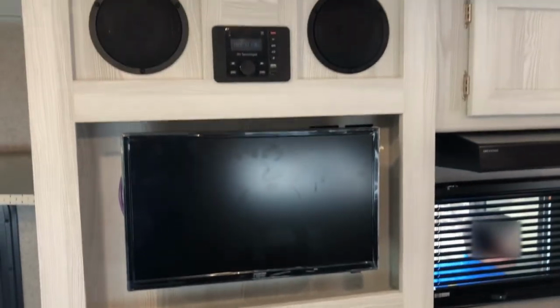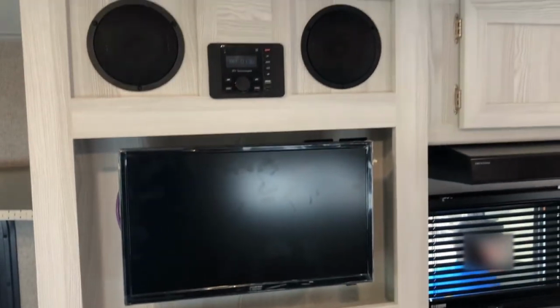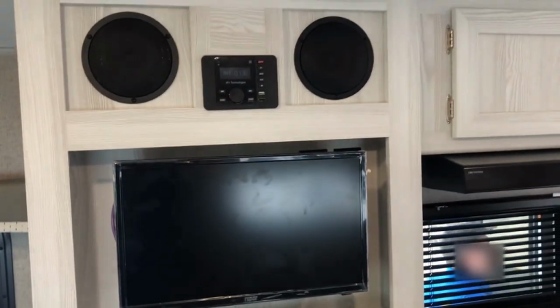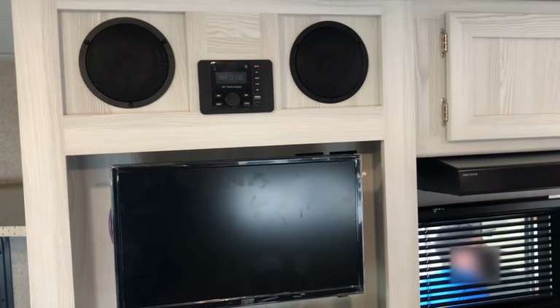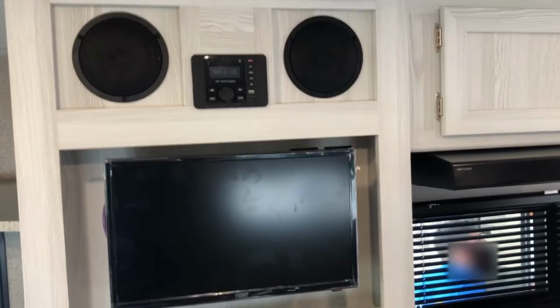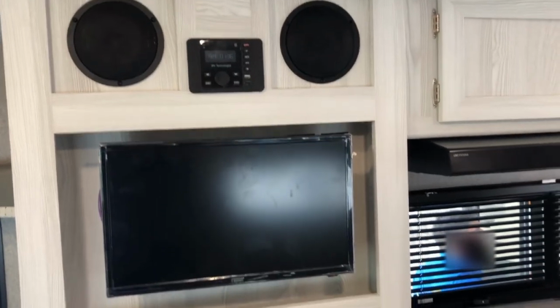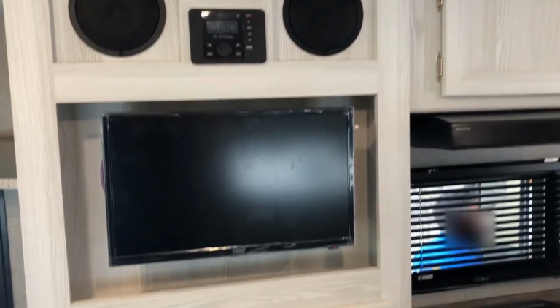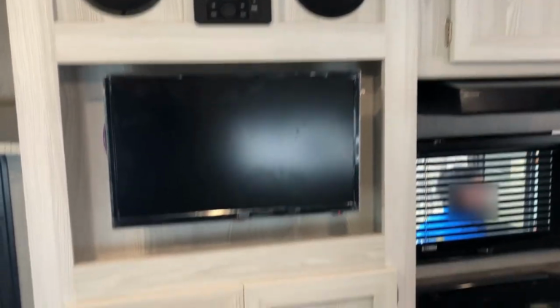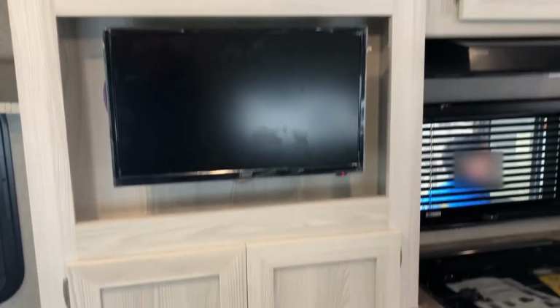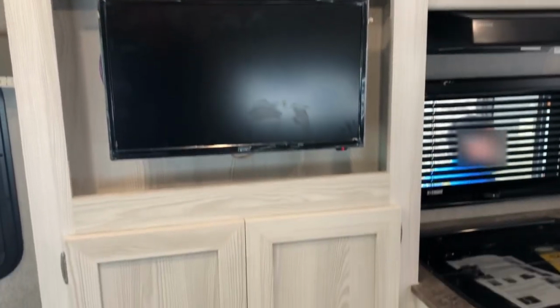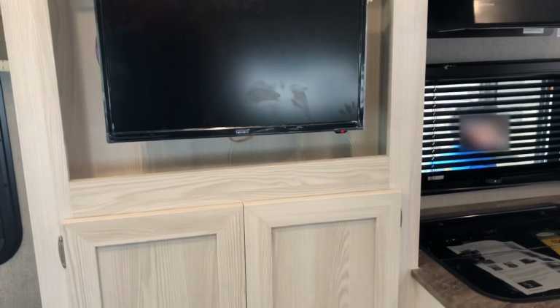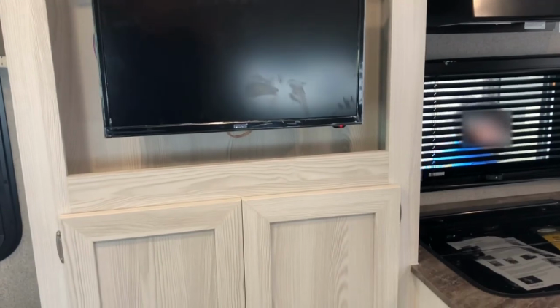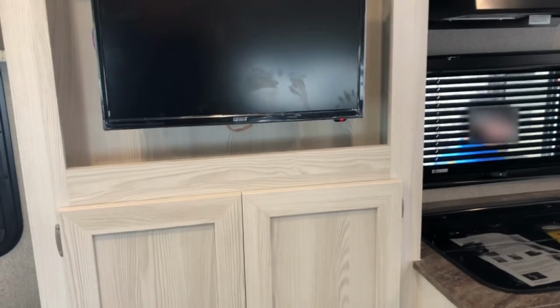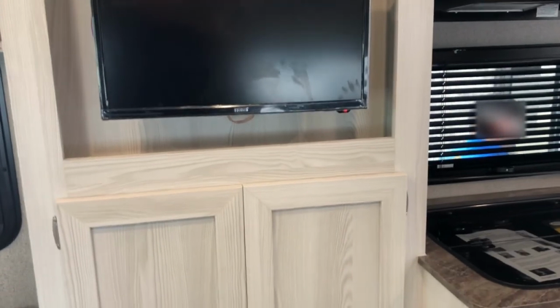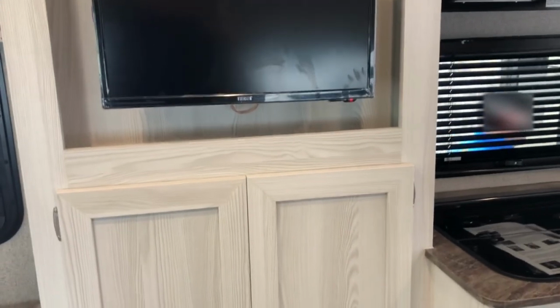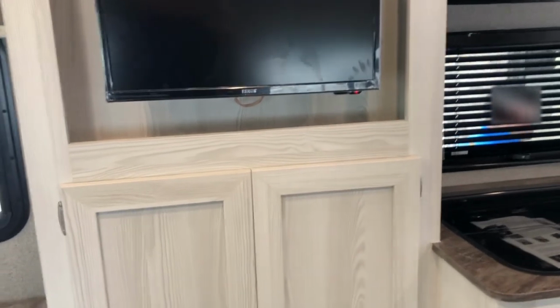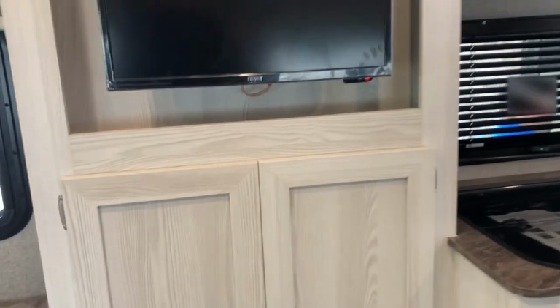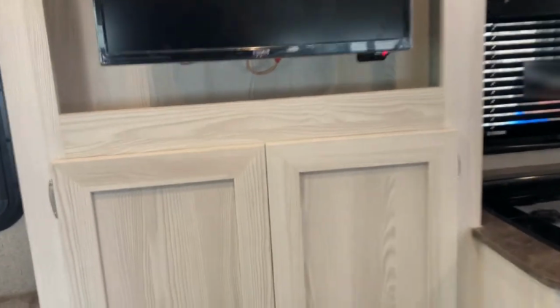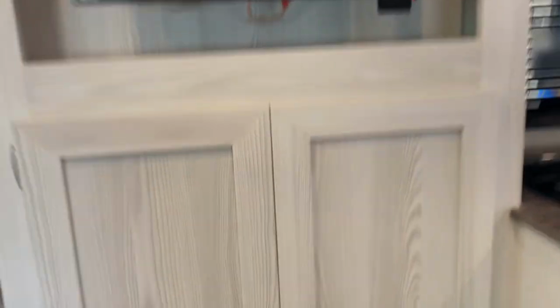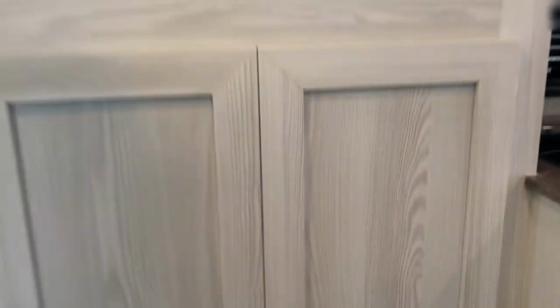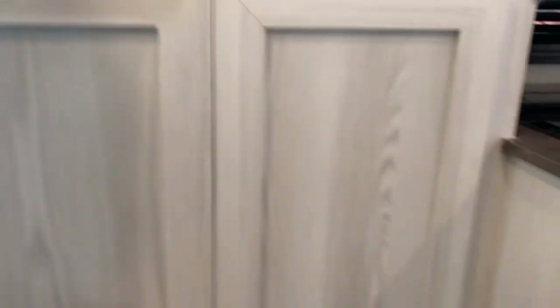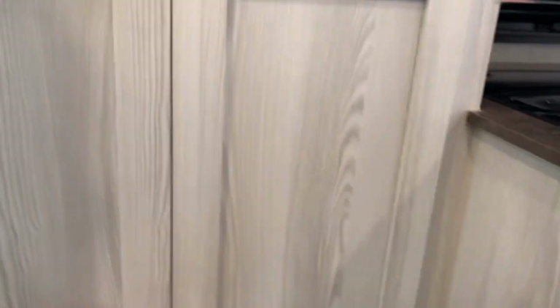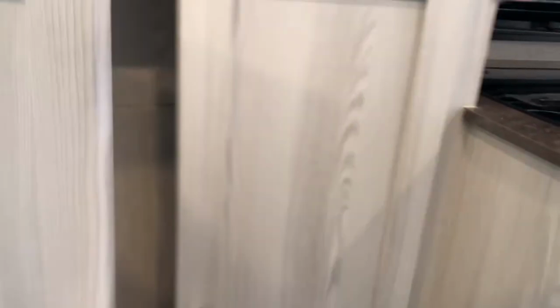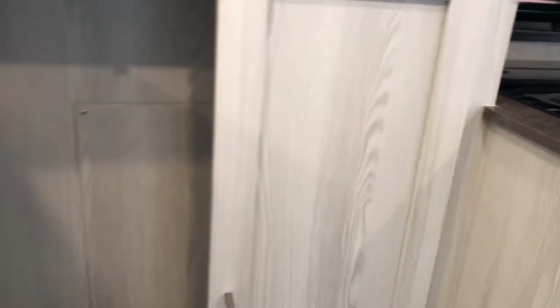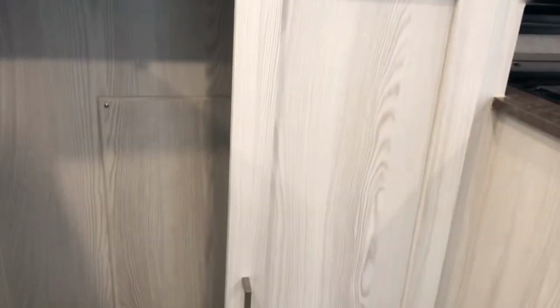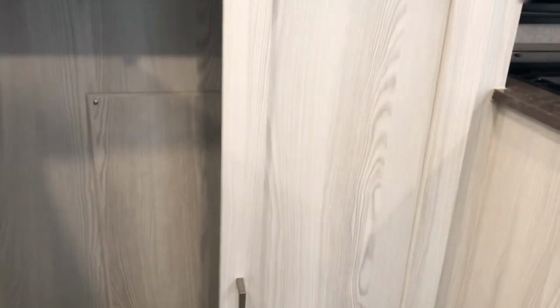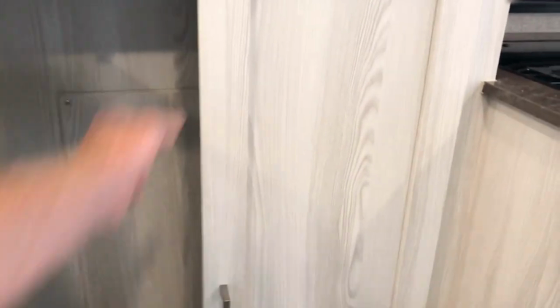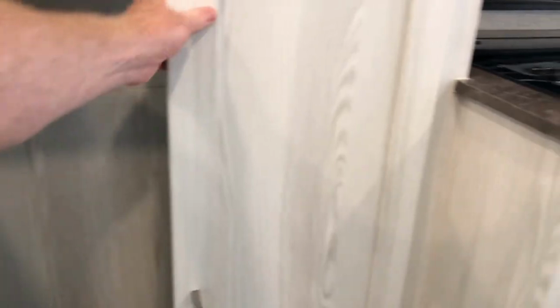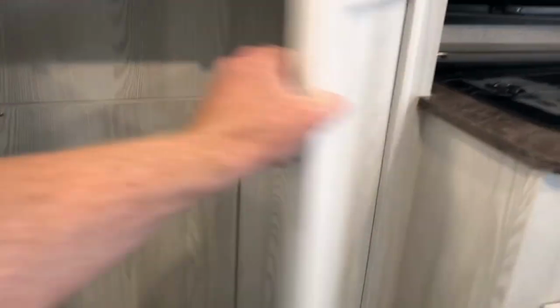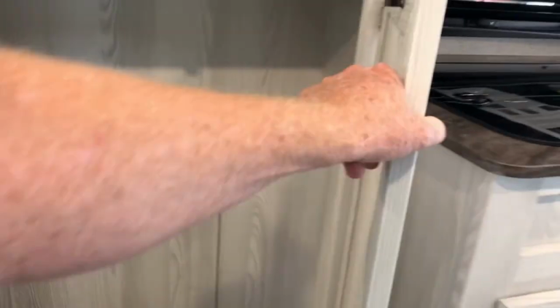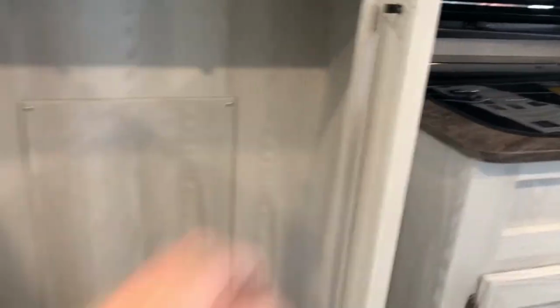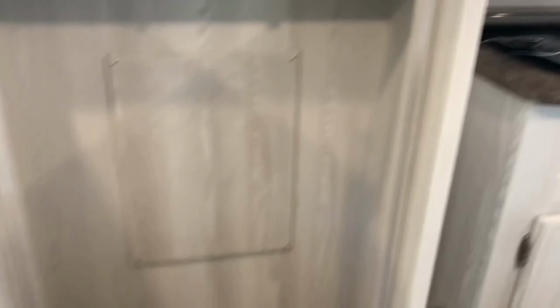The radio is Bluetooth — you can play the music outside or inside, you have a choice. And there's a storage area where you can hang your jackets and coats.